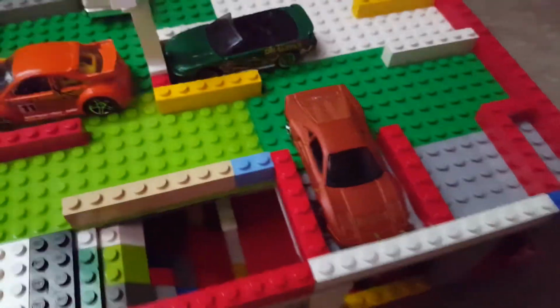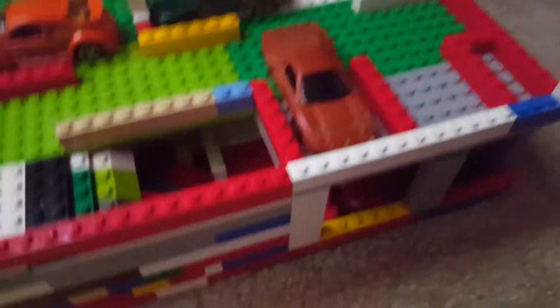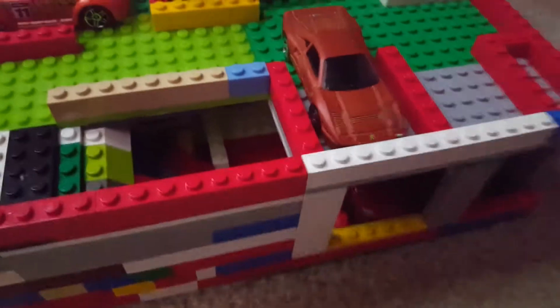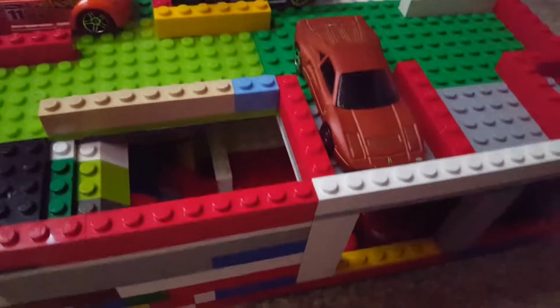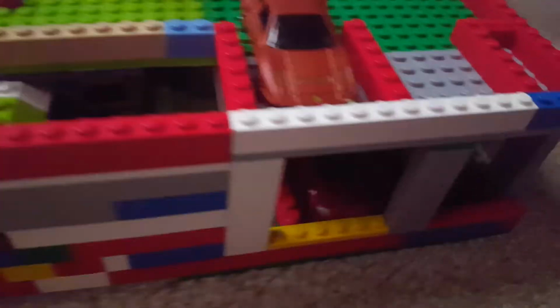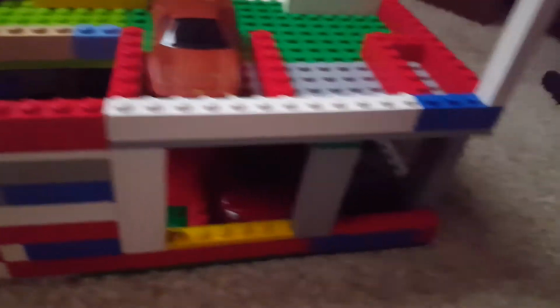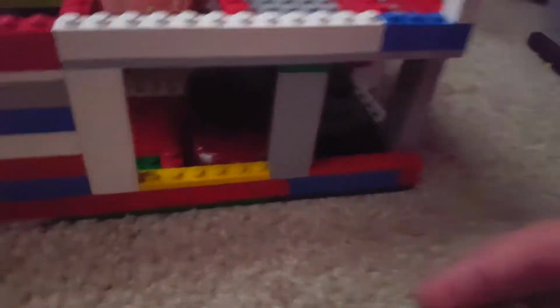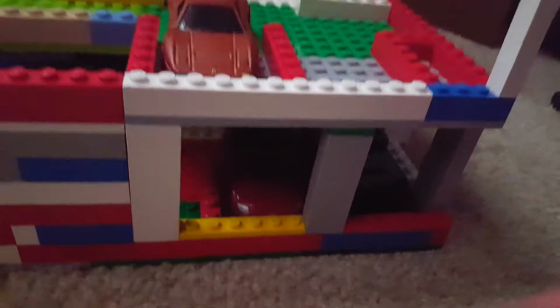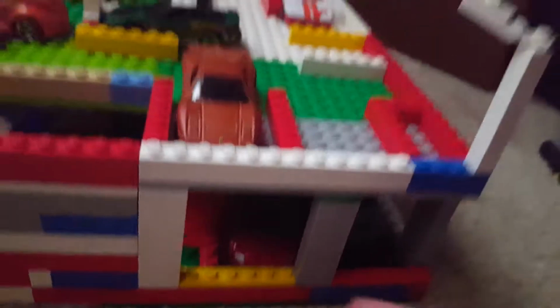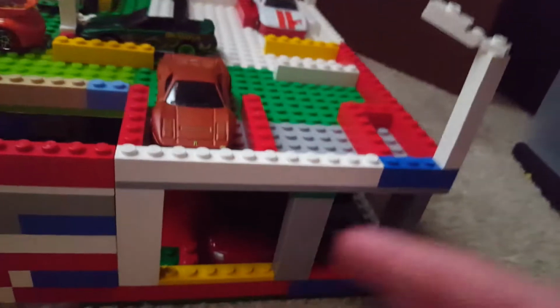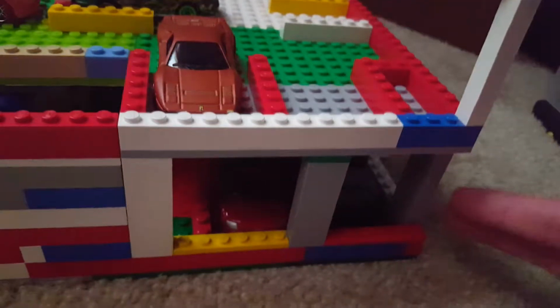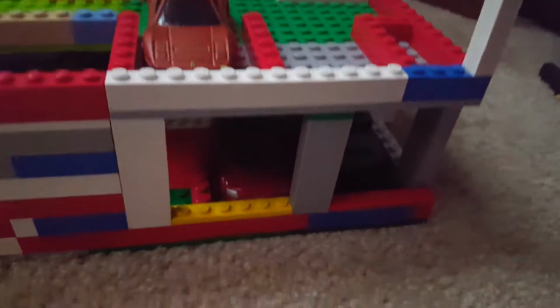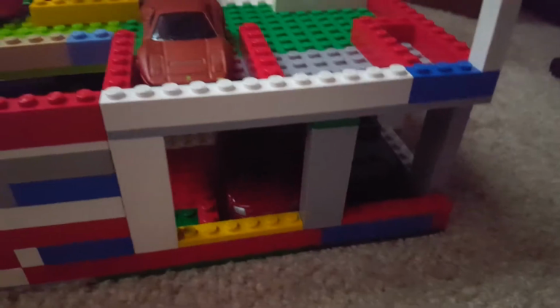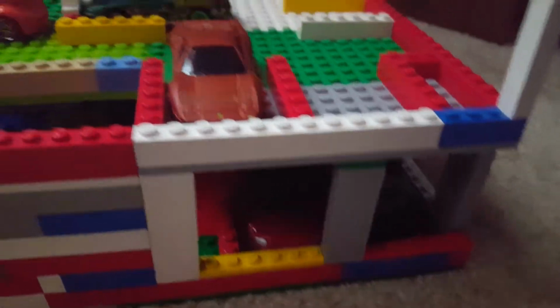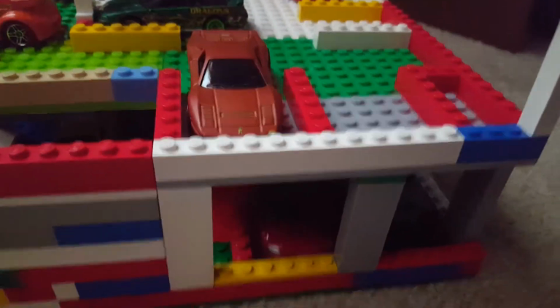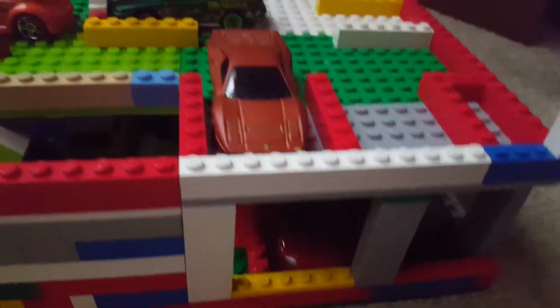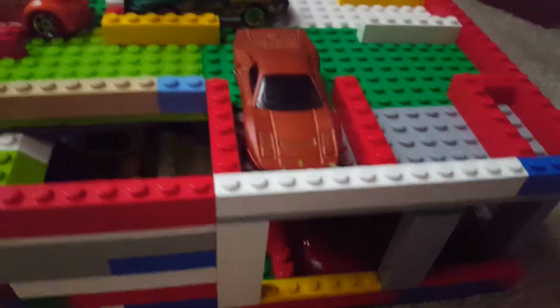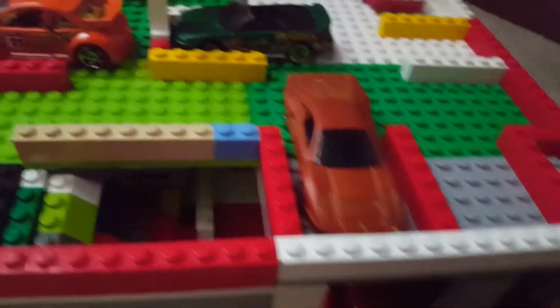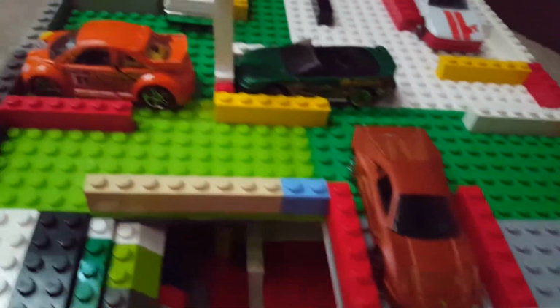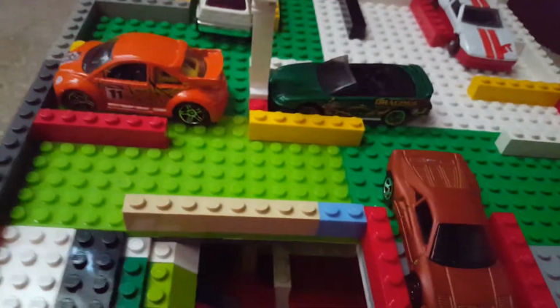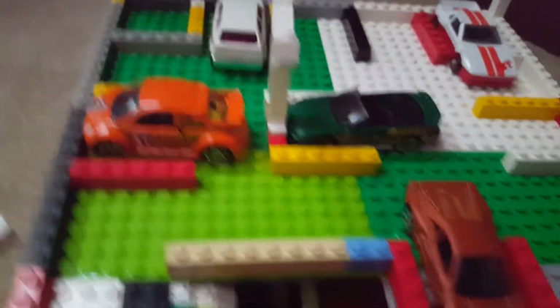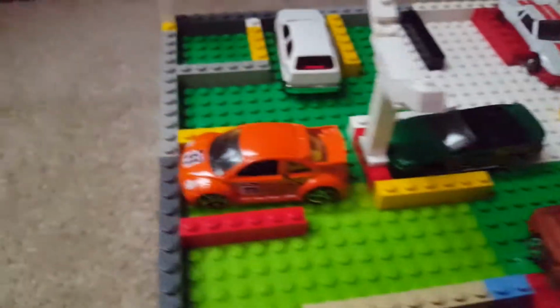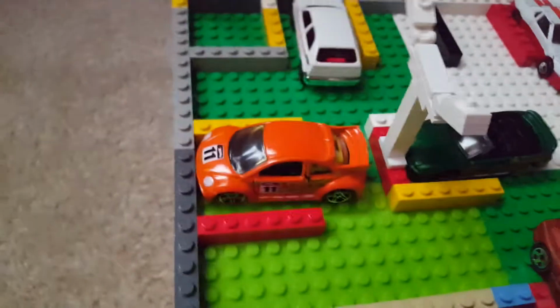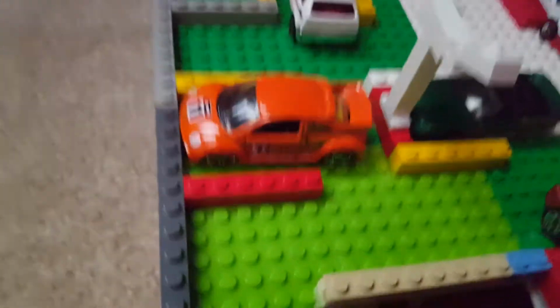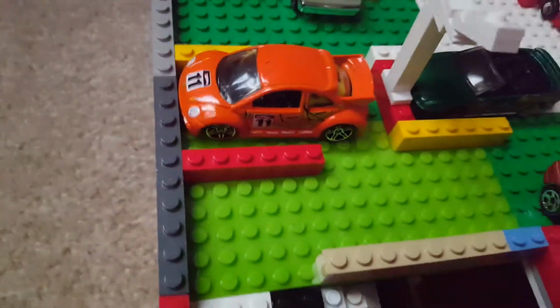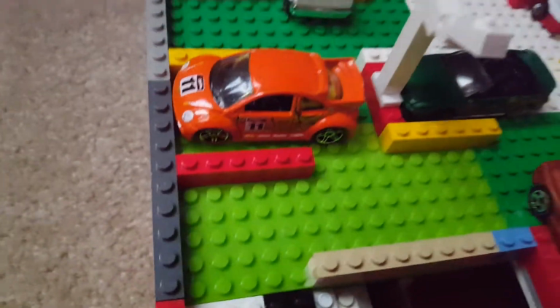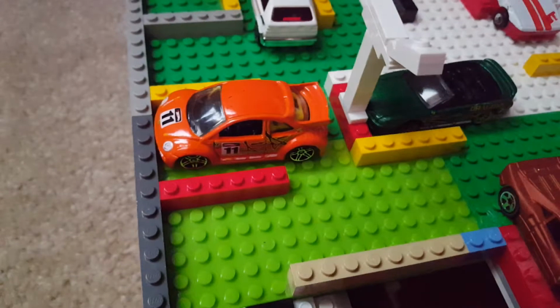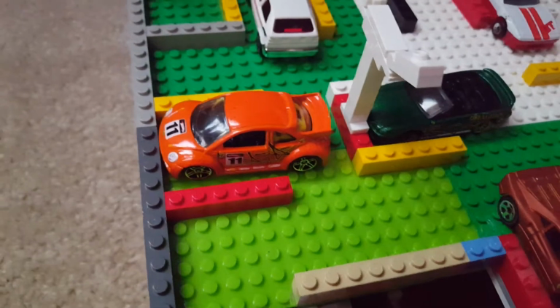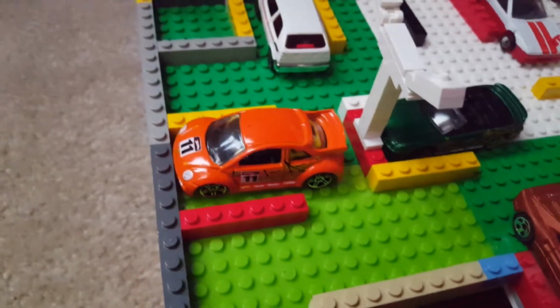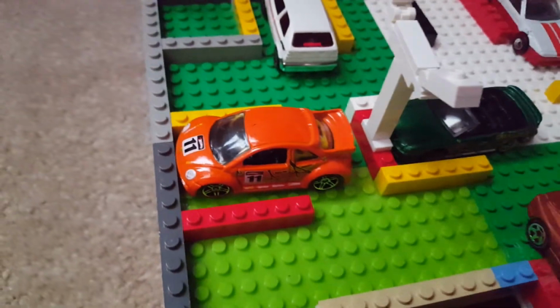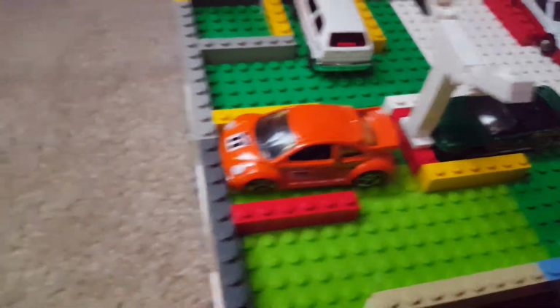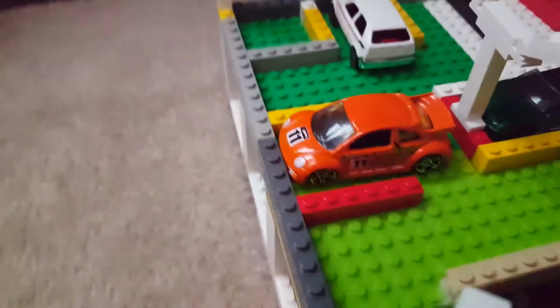I have the GoPro car, and I made it so I could run a track through here. It's tall enough to fit the GoPro car. I don't have the GoPro car out so I'm not going to show you guys that.